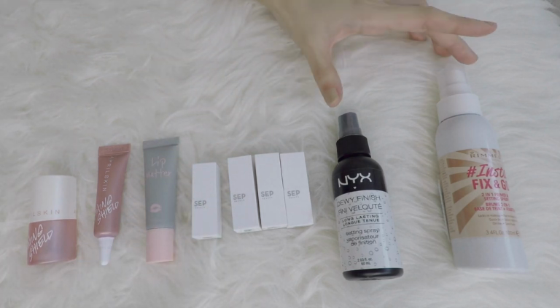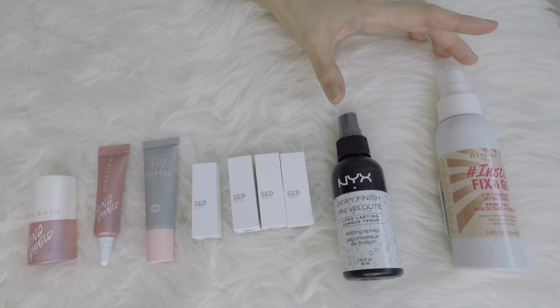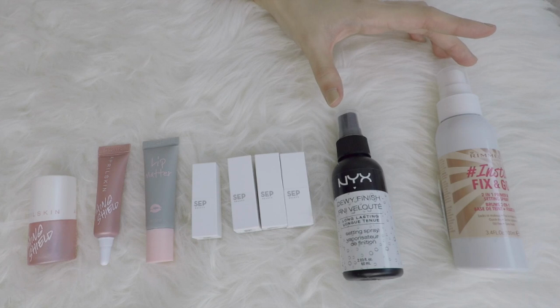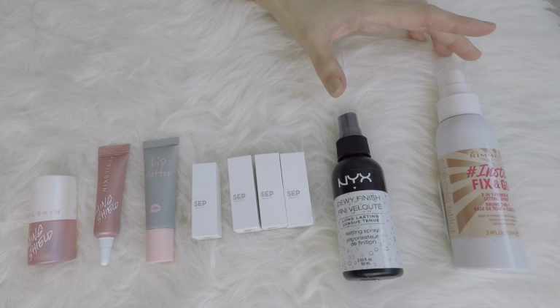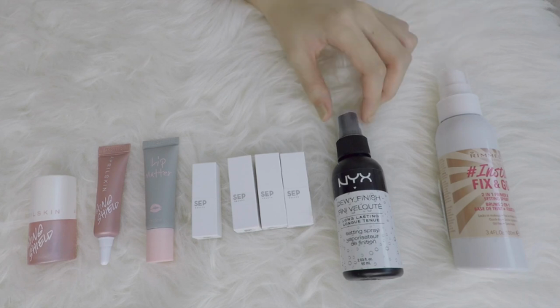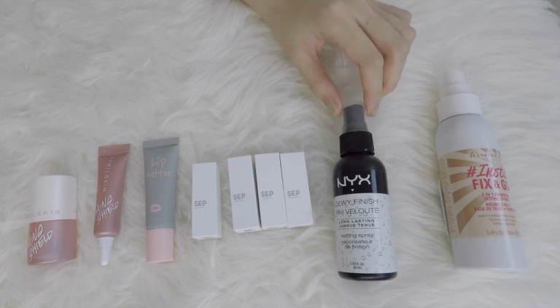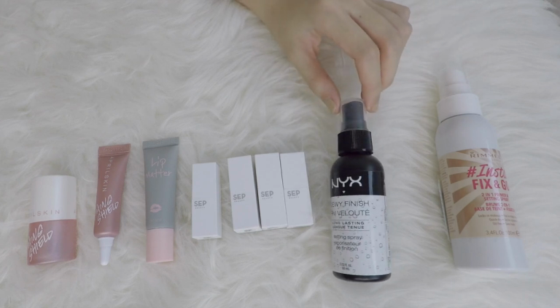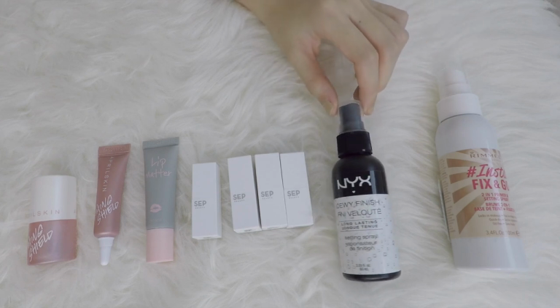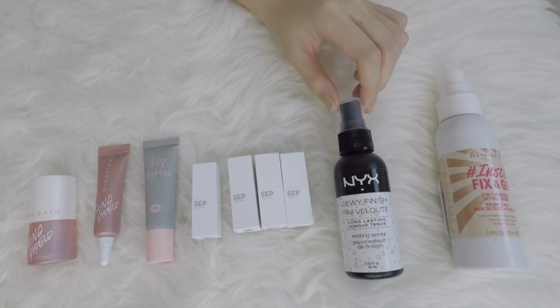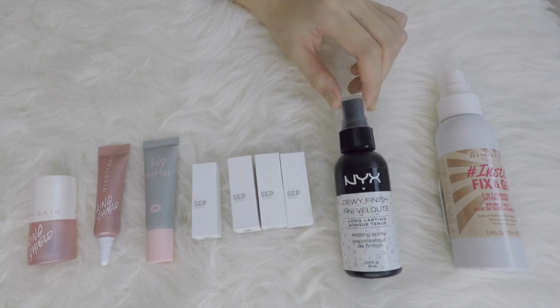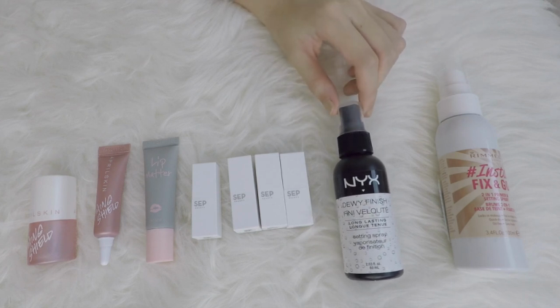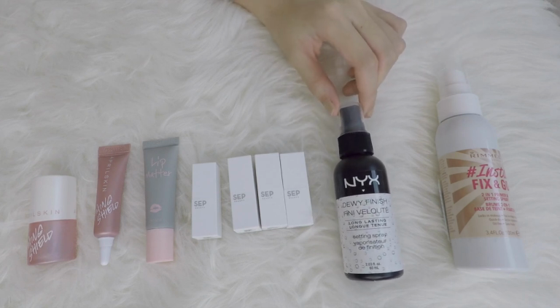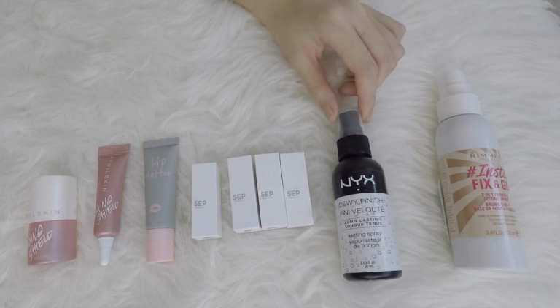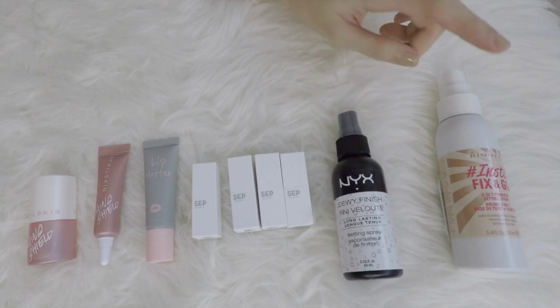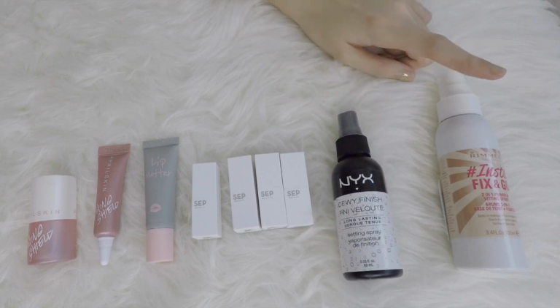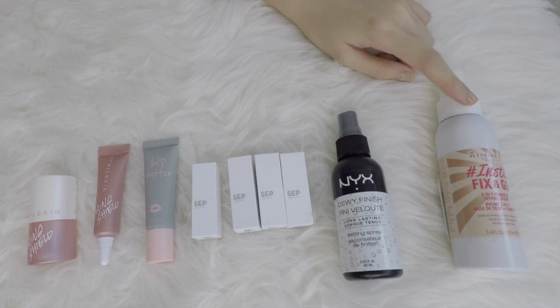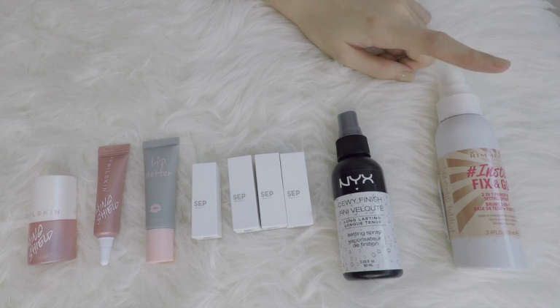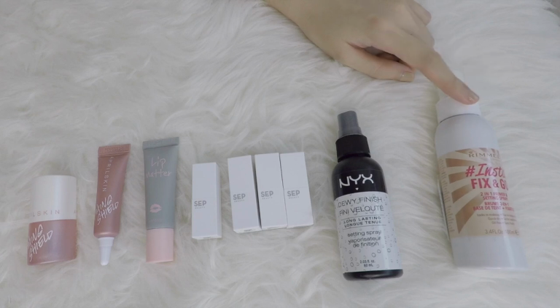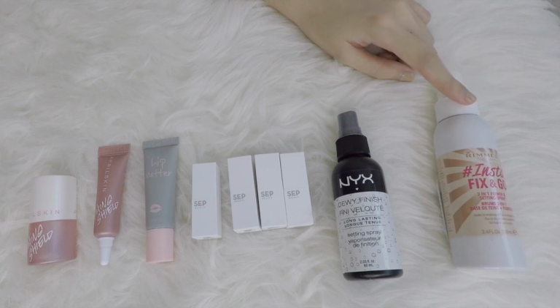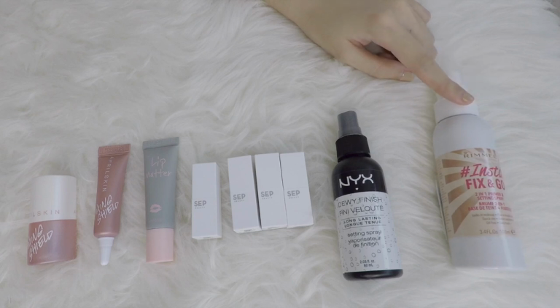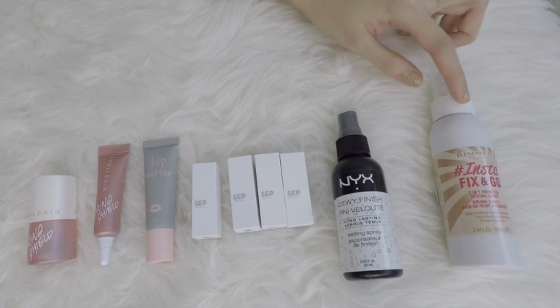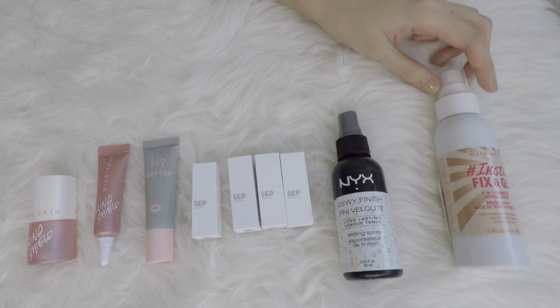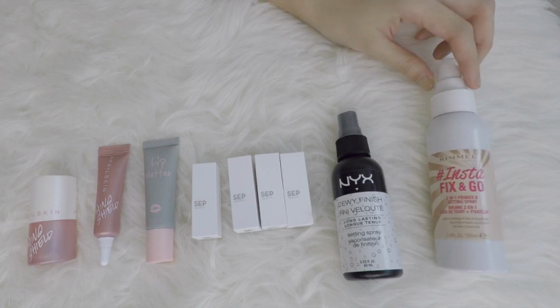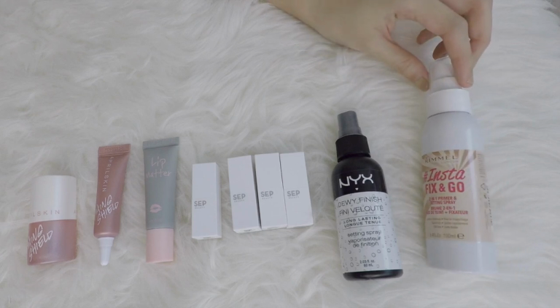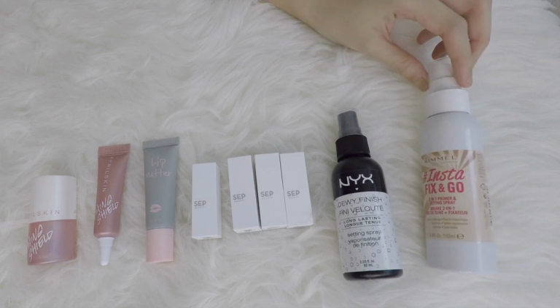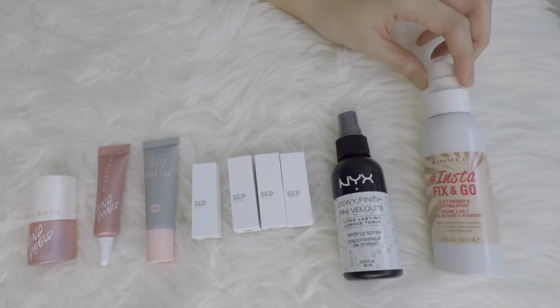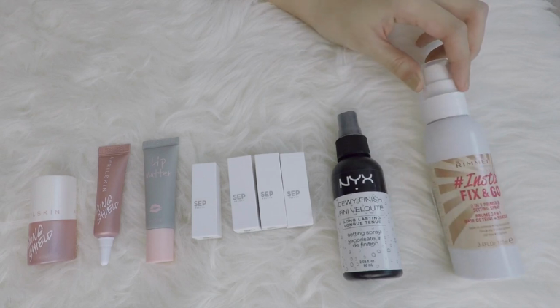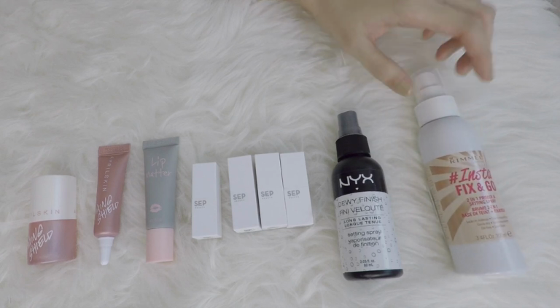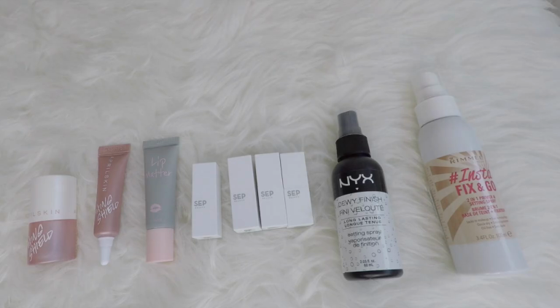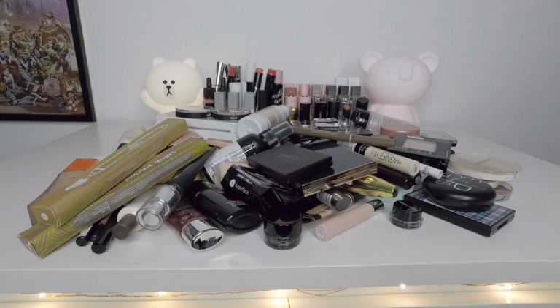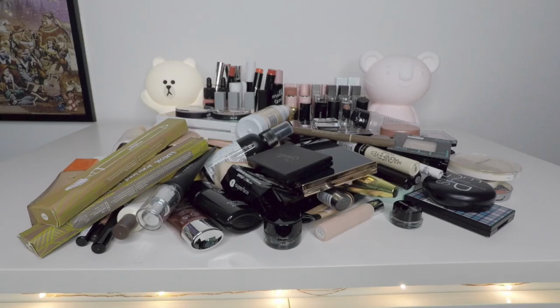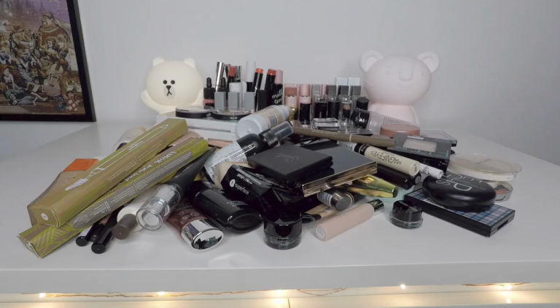And then for face, I have two. This is the NYX Dewy Finish — I'm gonna try and finish this up soon and then I will only be left with one, which I'm very happy with. This is the Rimmel Insta Fix and Go.